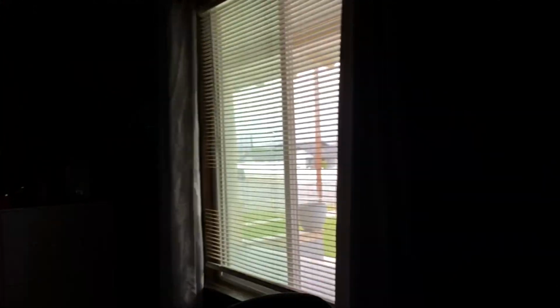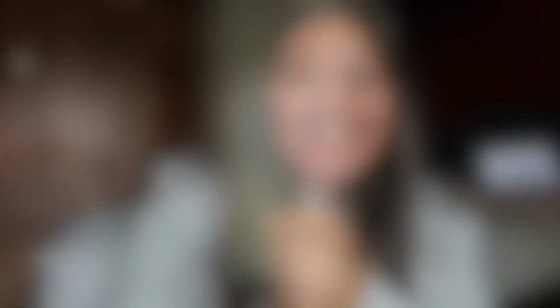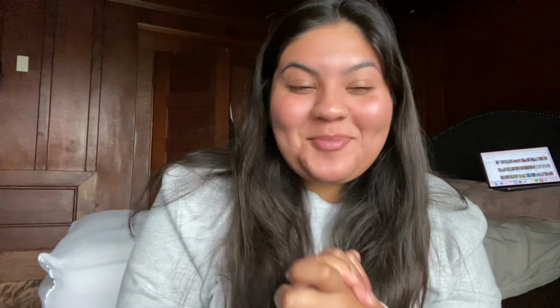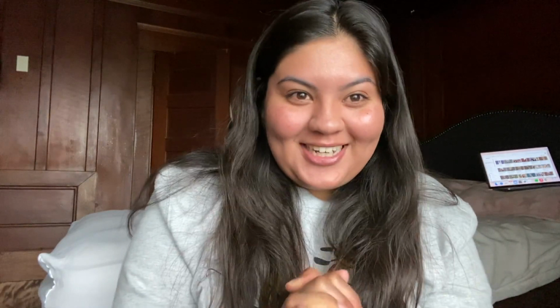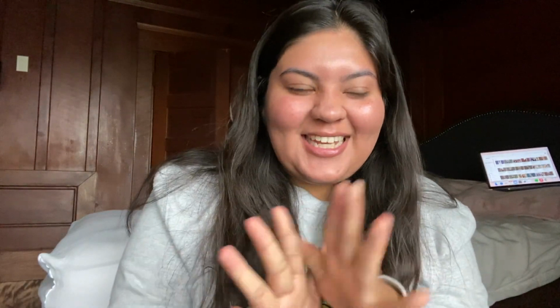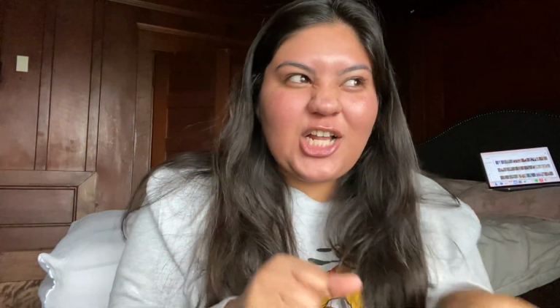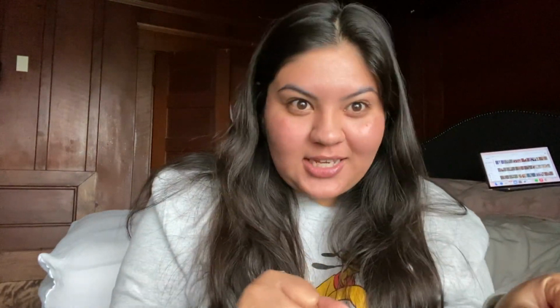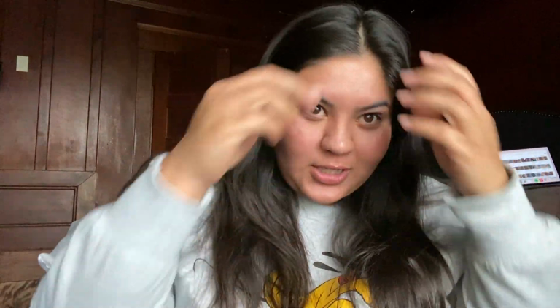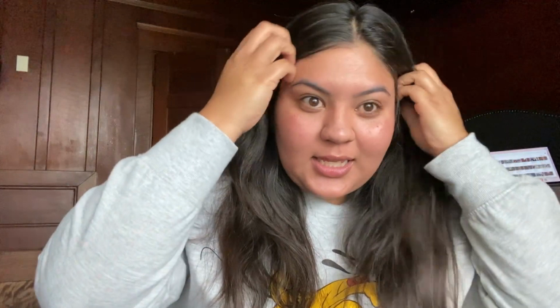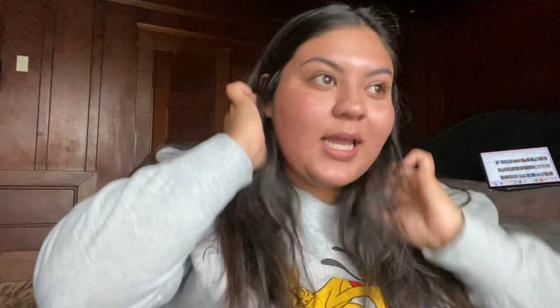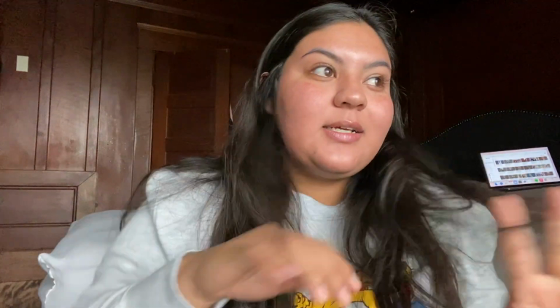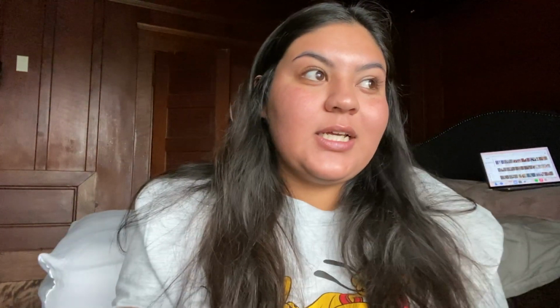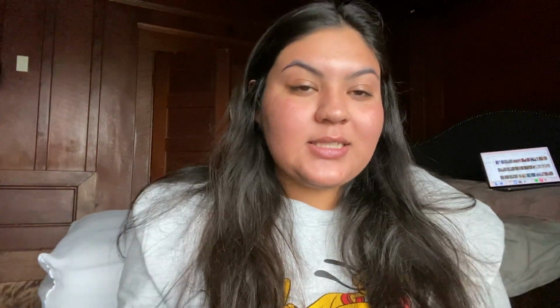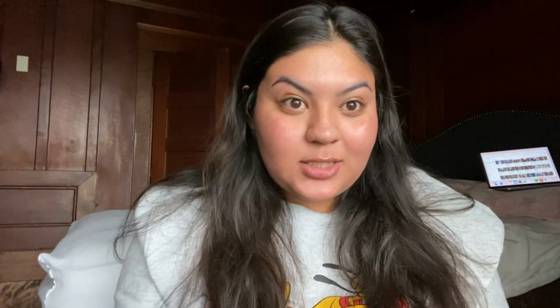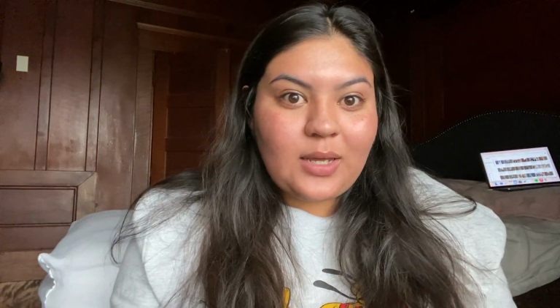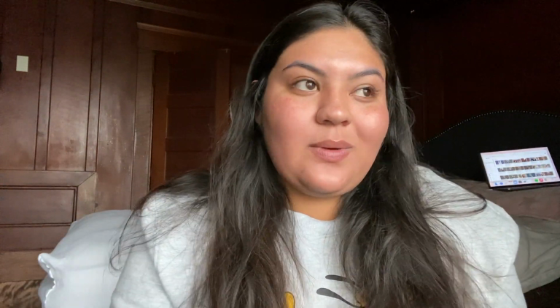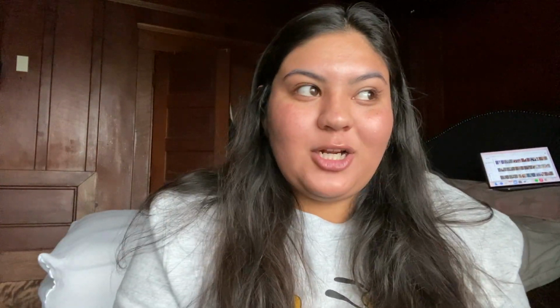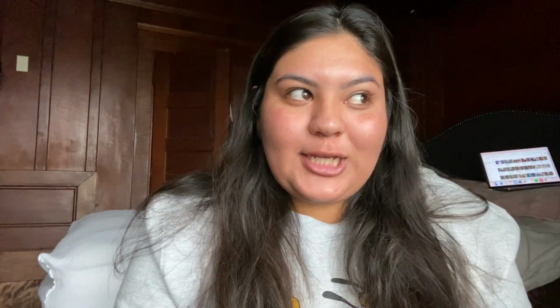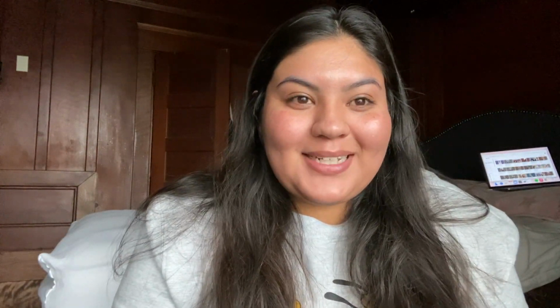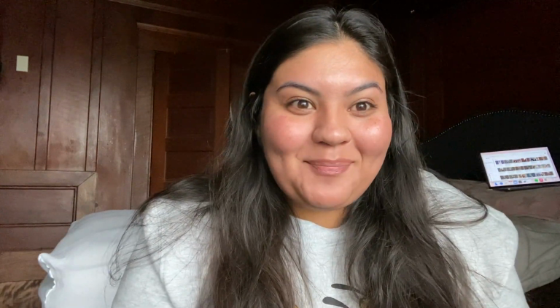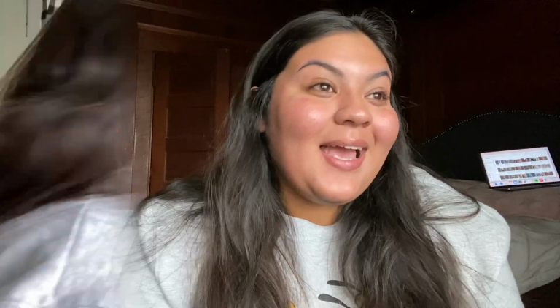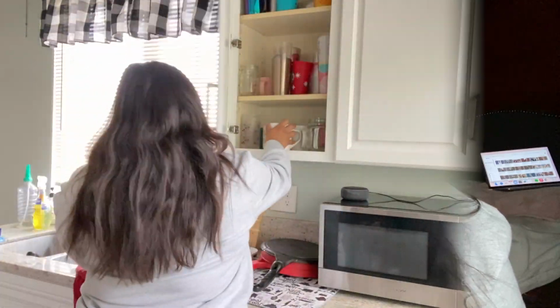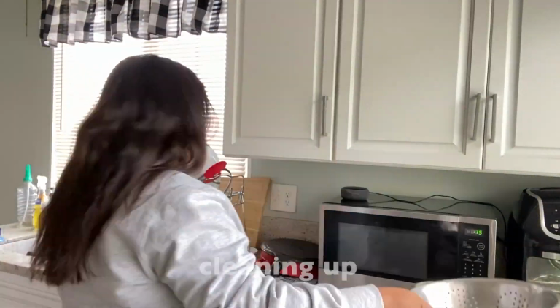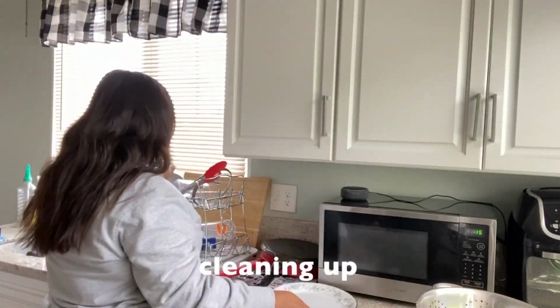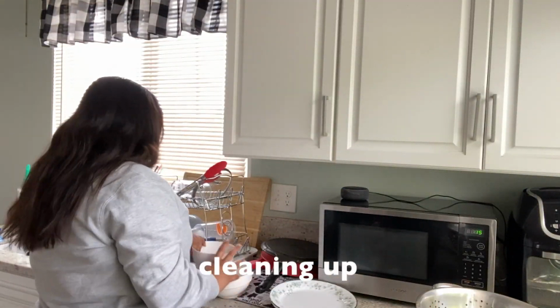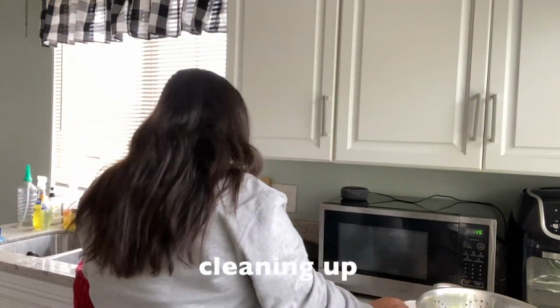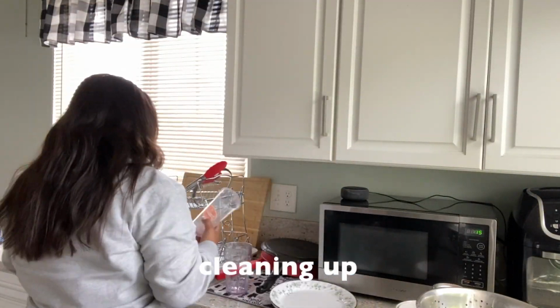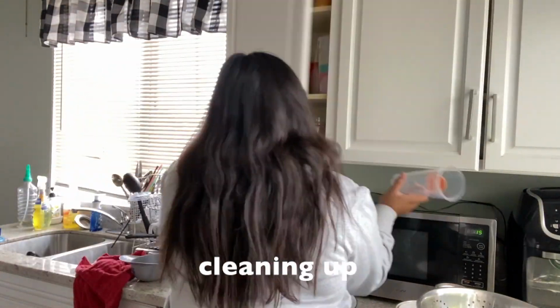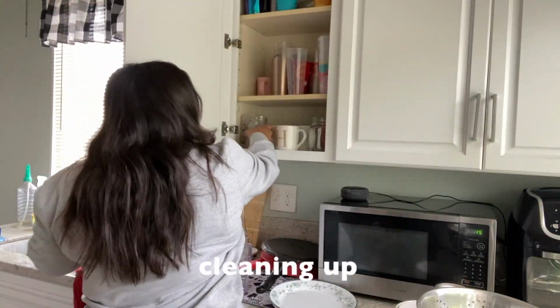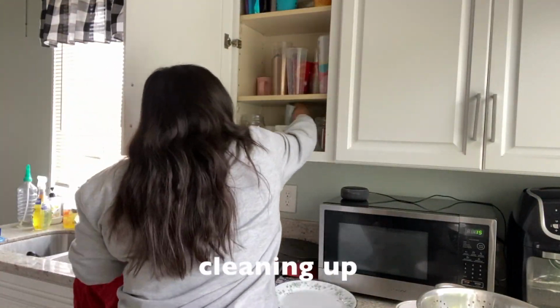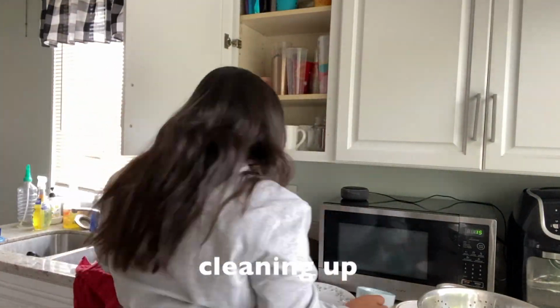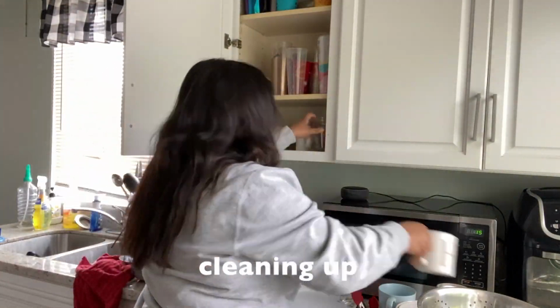Hey guys, good morning! It is like eight o'clock in the morning and I kind of slept in a little bit. I wanted to wake up a little bit earlier but it's okay.